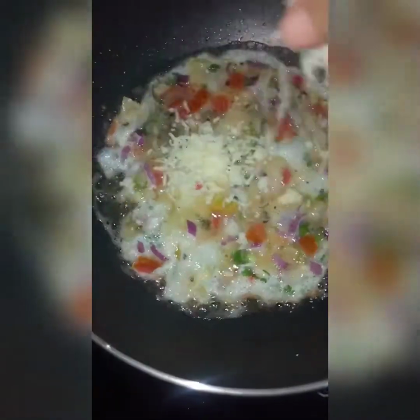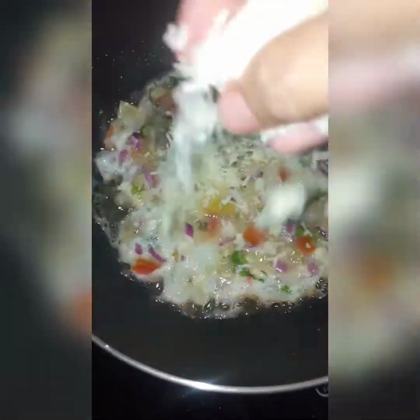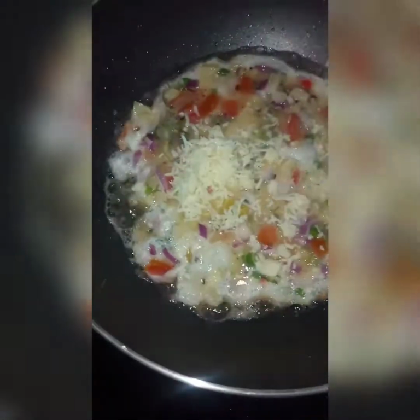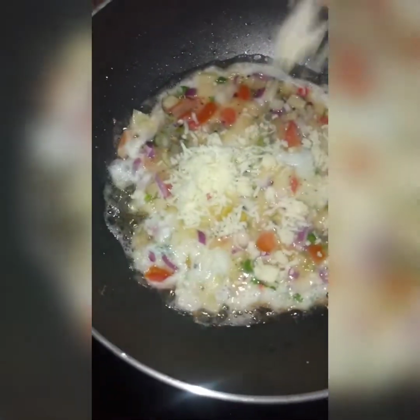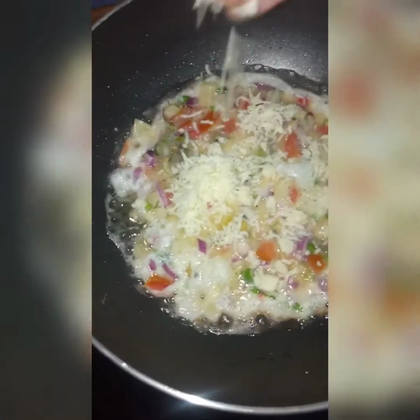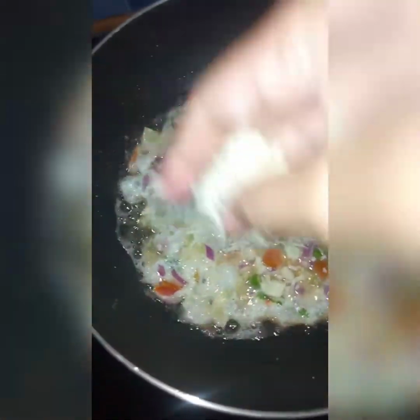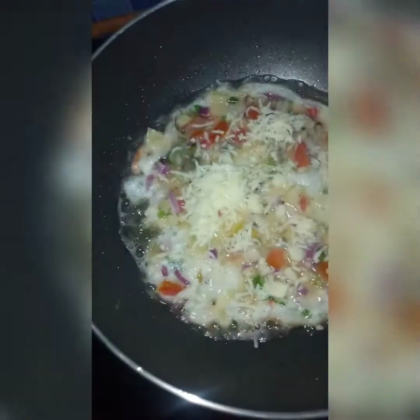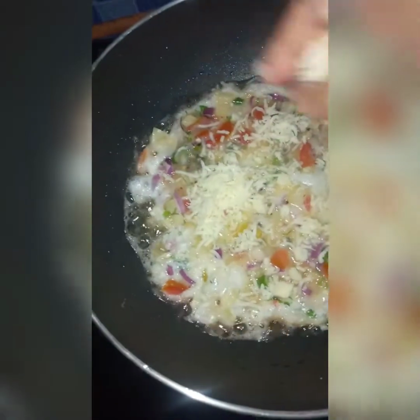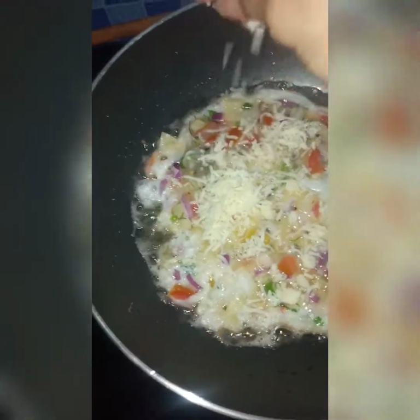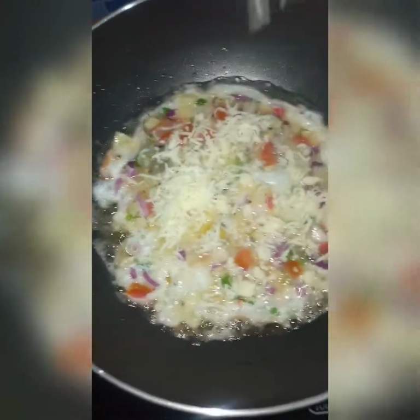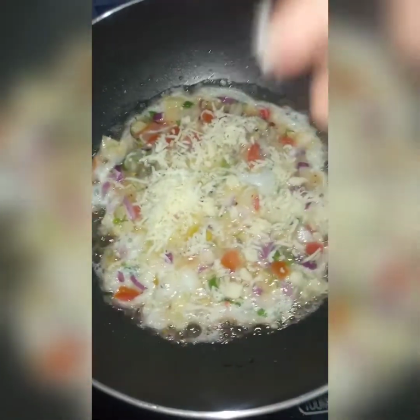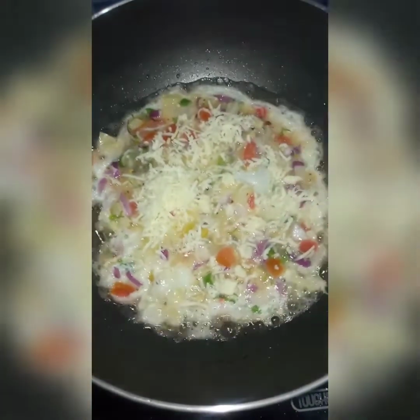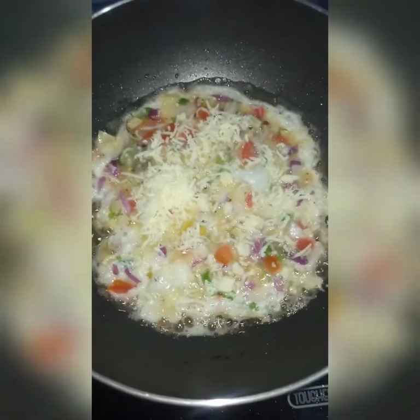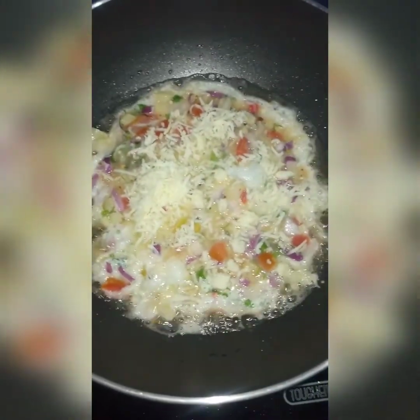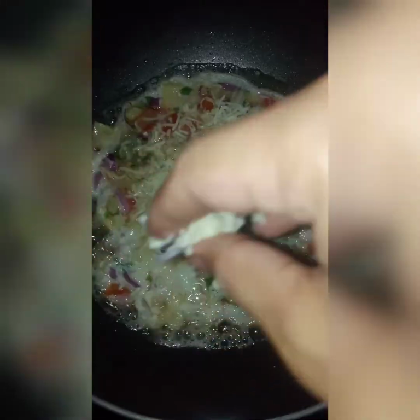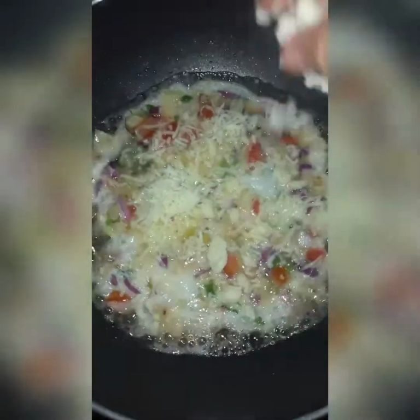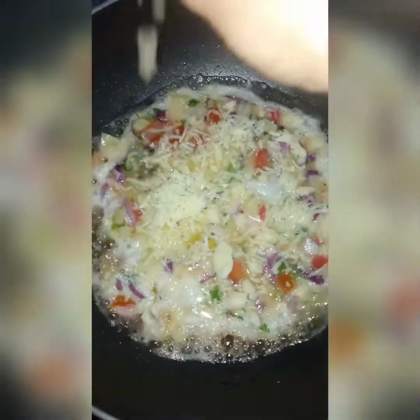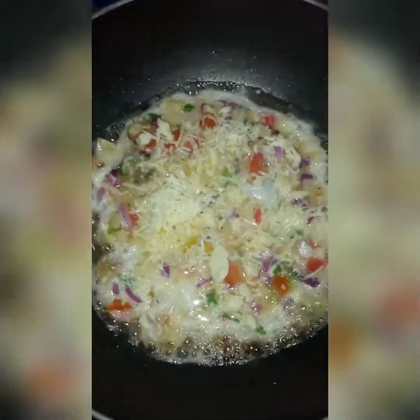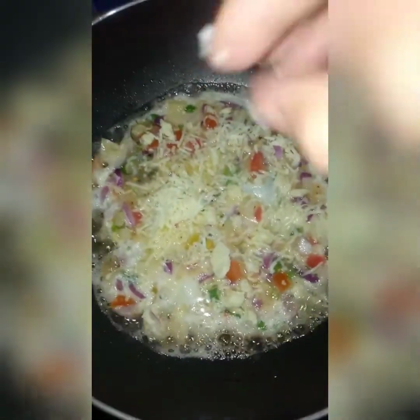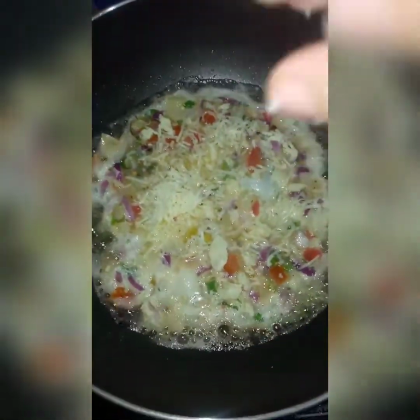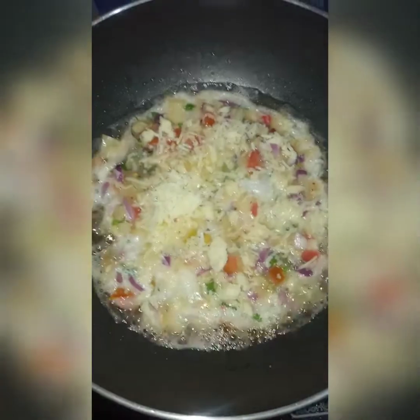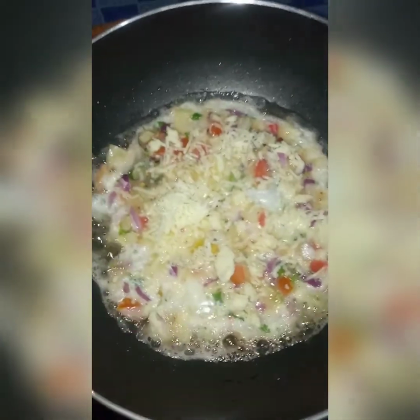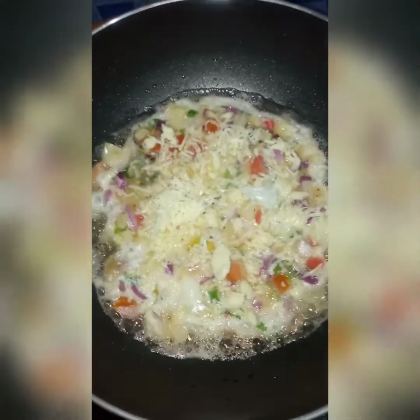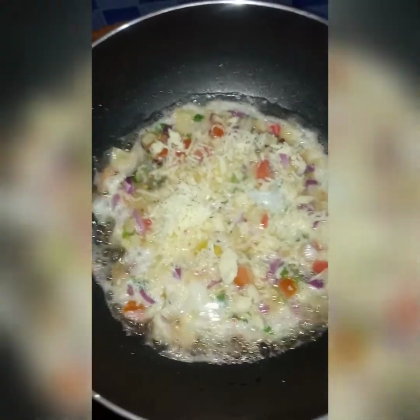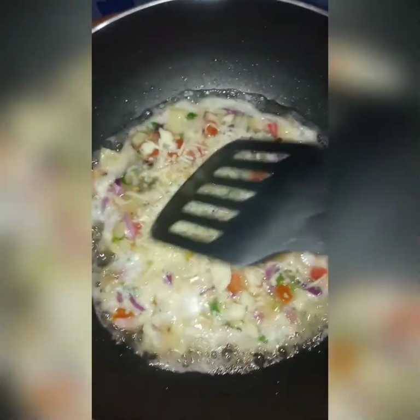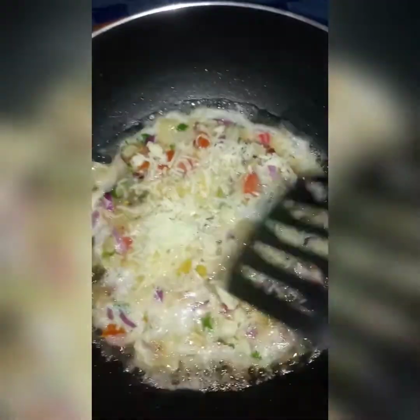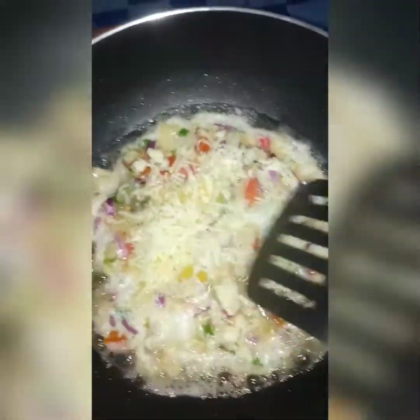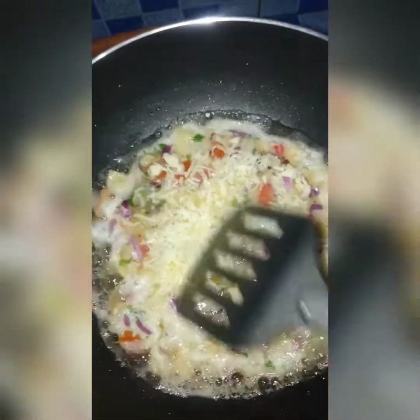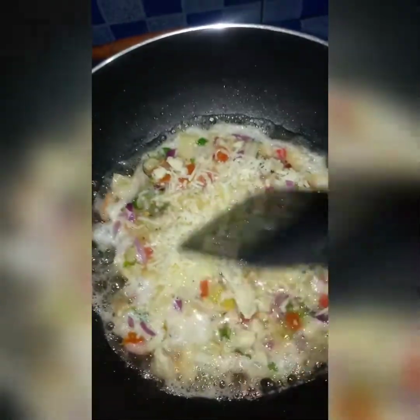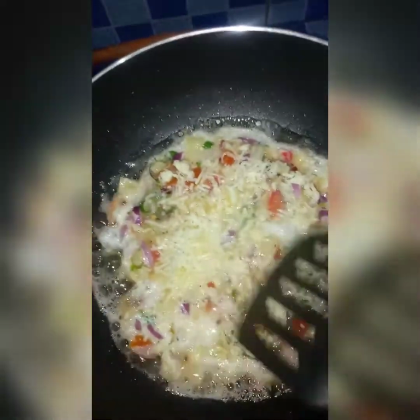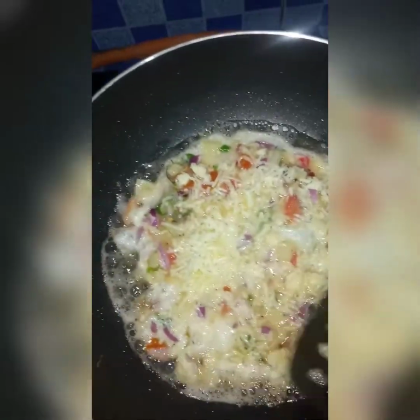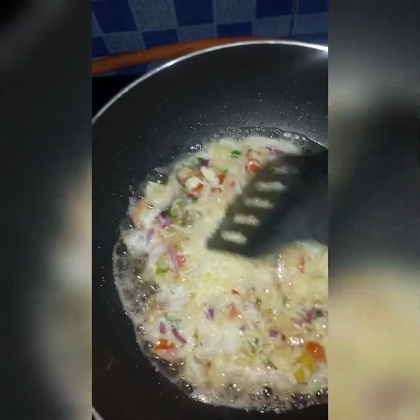I like to use the flavor. I will make the flavor. I will mix it together.